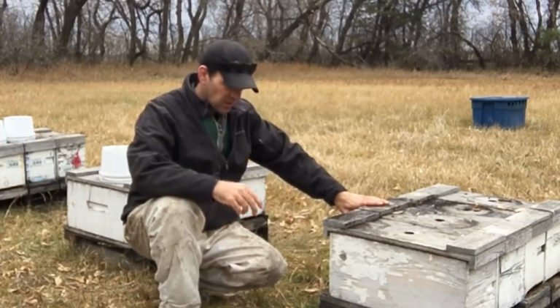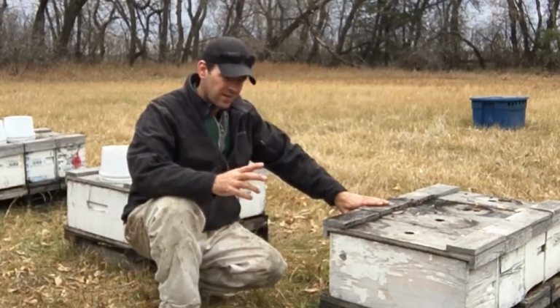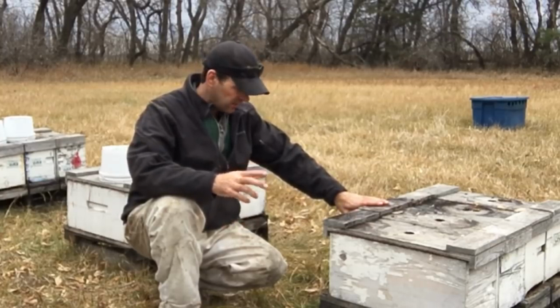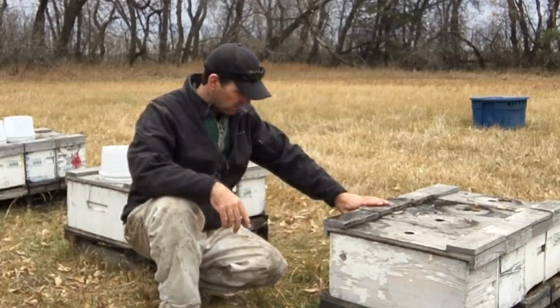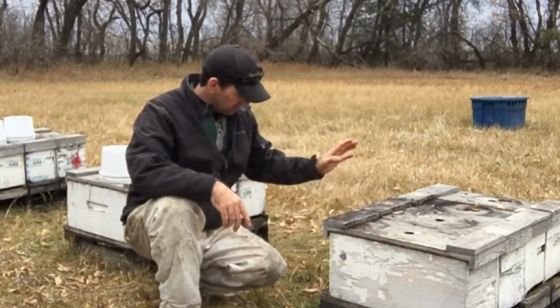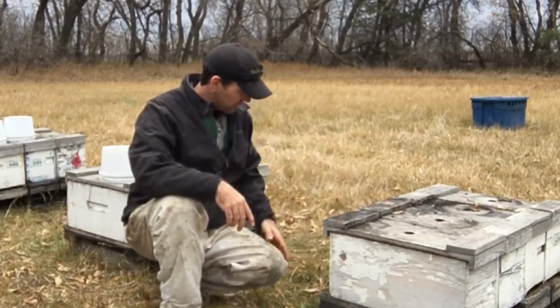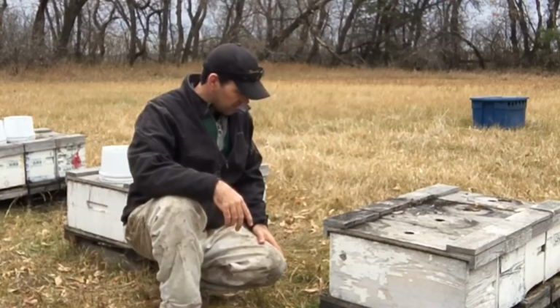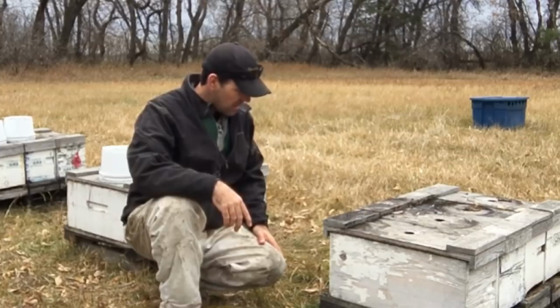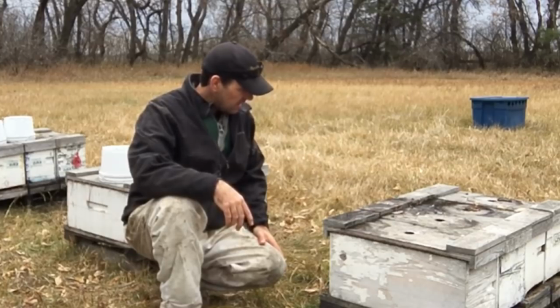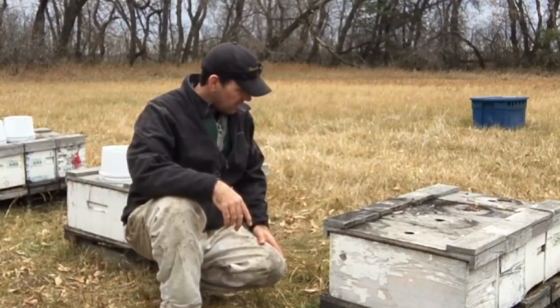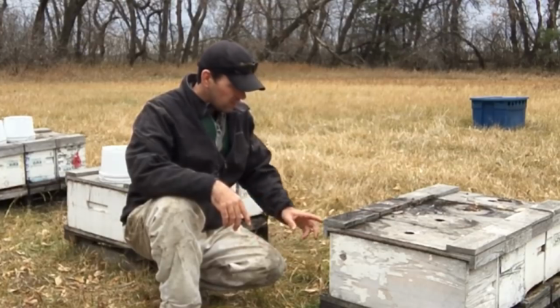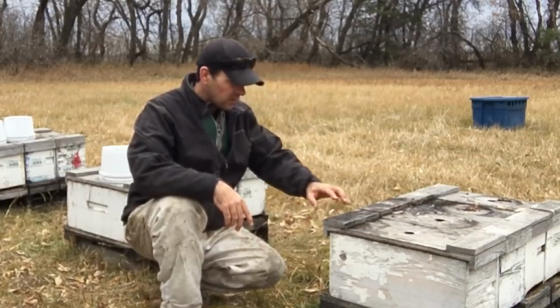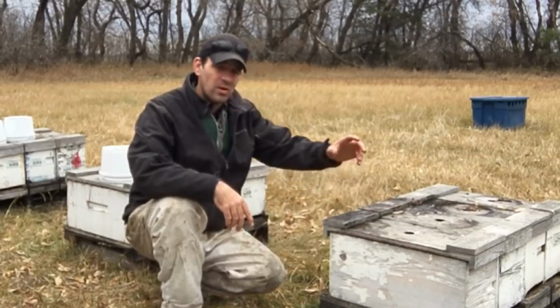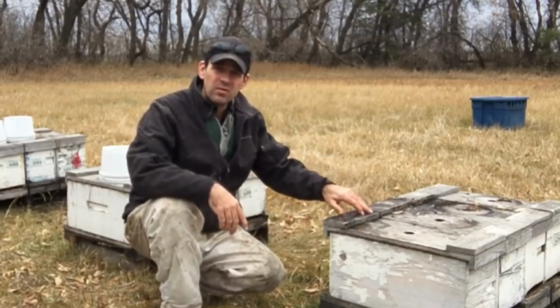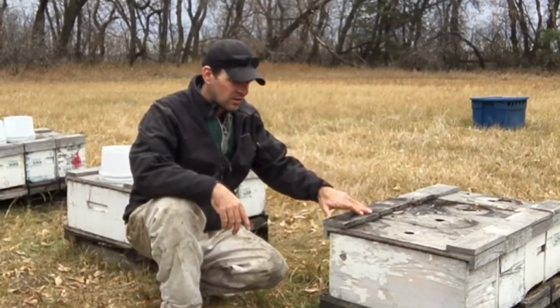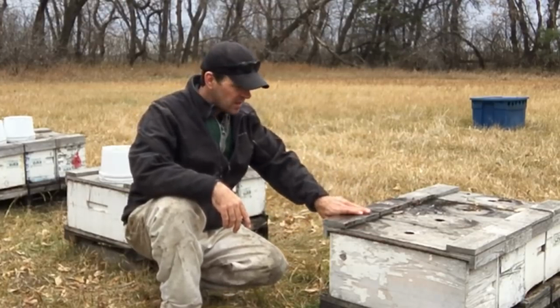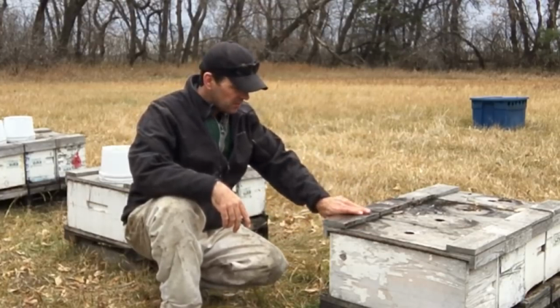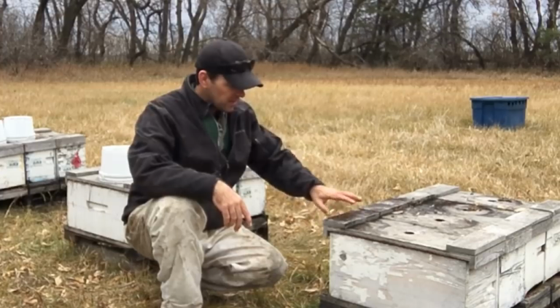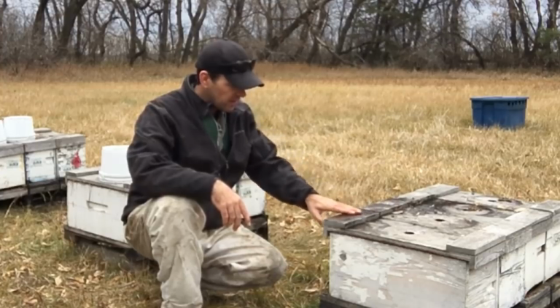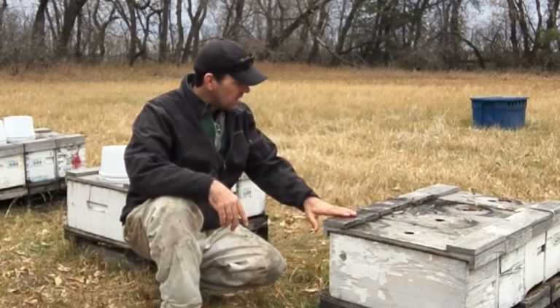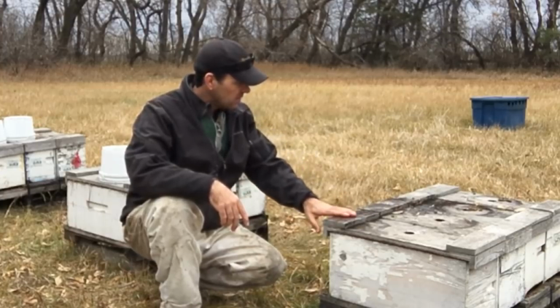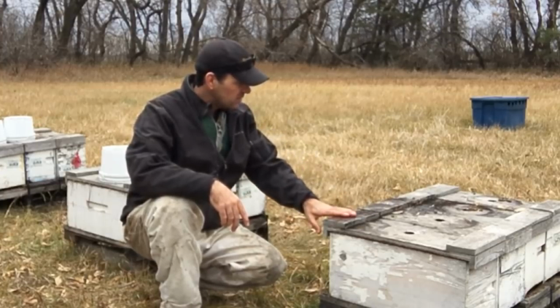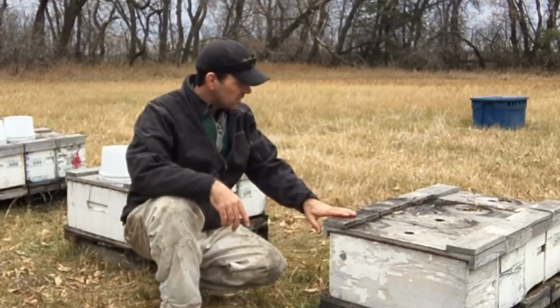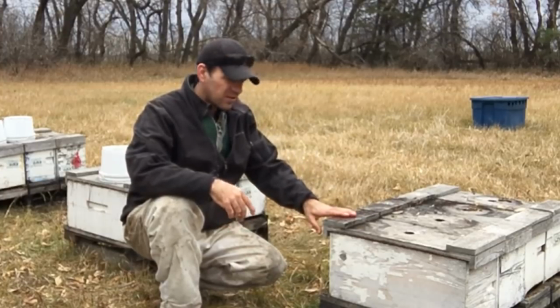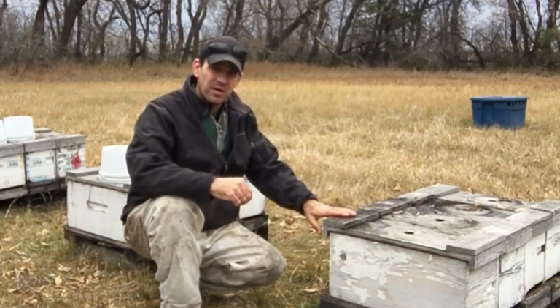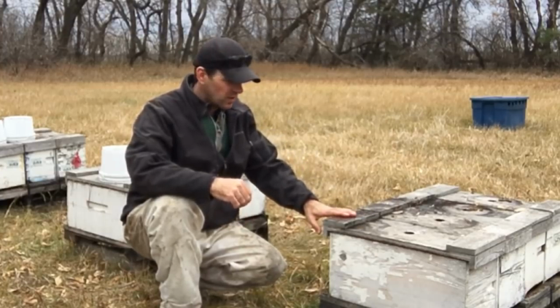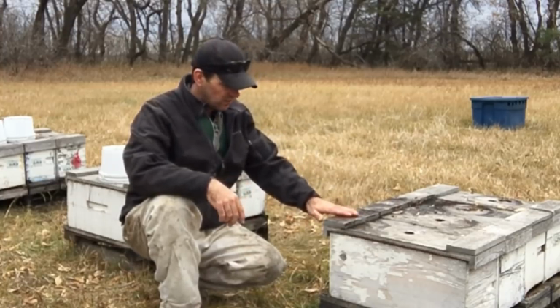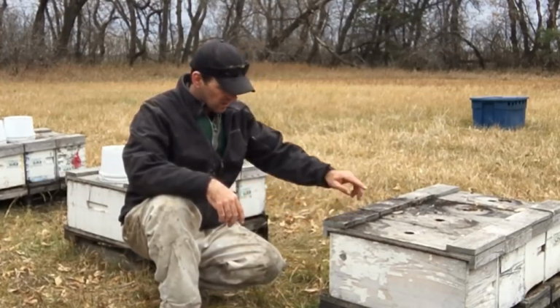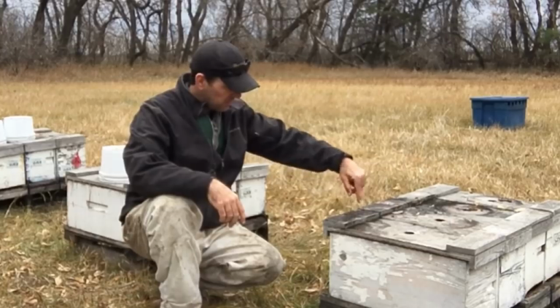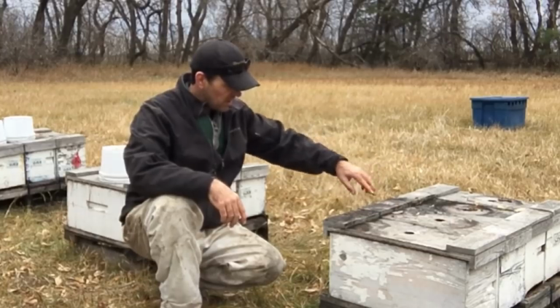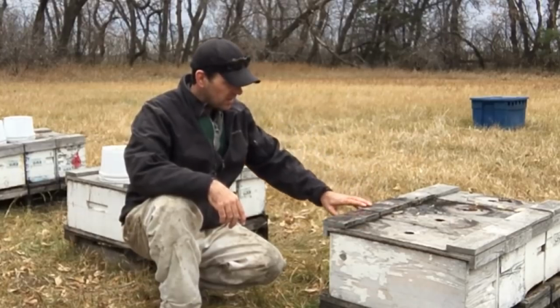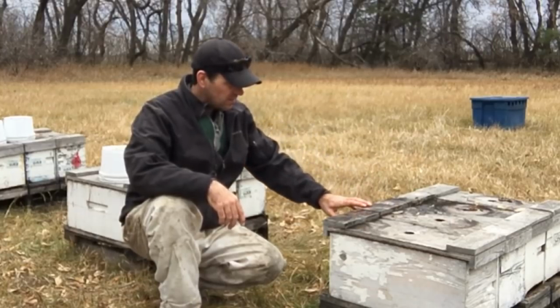Some years when I have lots of space in the winter shed I'll just leave them like this because I'm lazy and just run a single row with space on each side. But this year I'm going to be a little tighter — I want to make best use of my winter shed — so I'll just flip these guys around and make sure all the entrances are pointing the same direction.